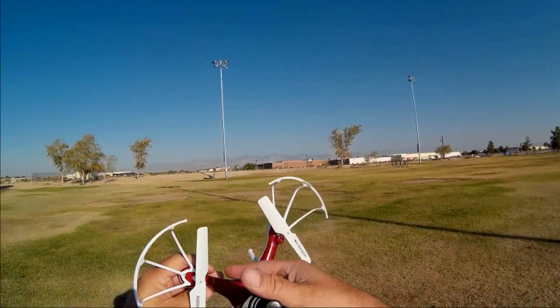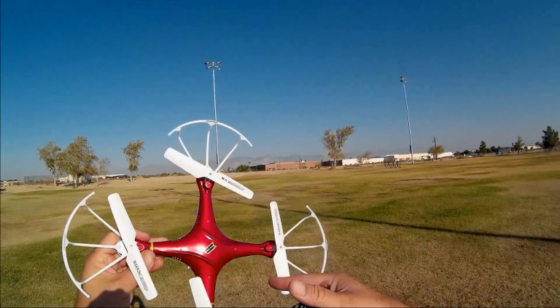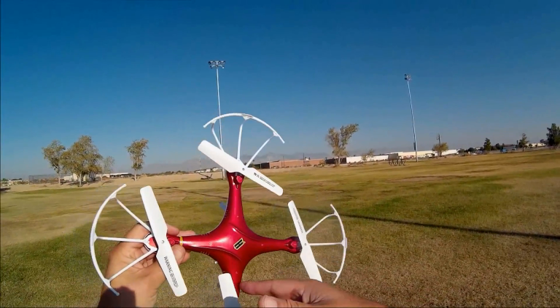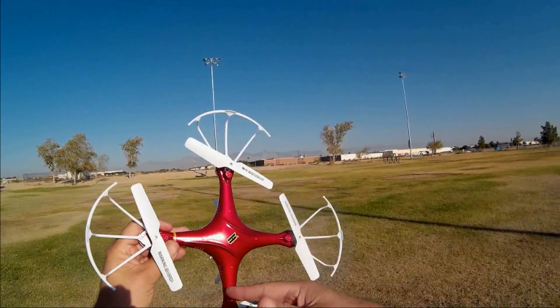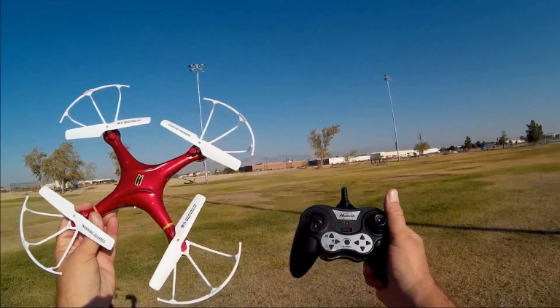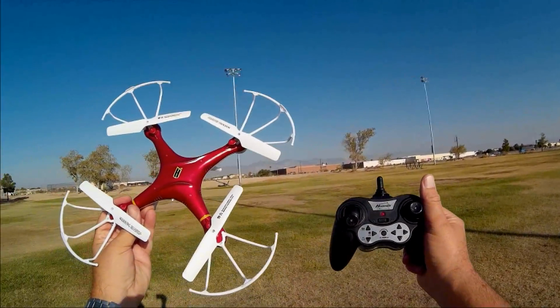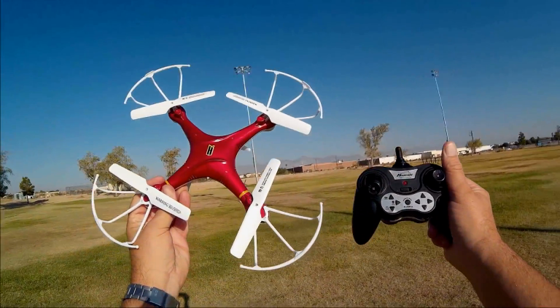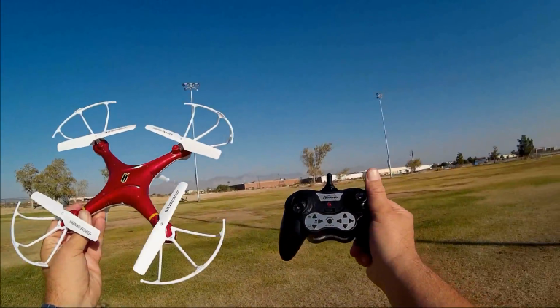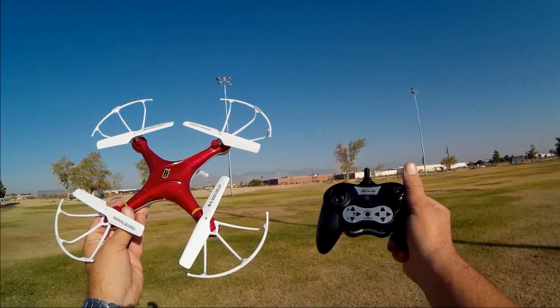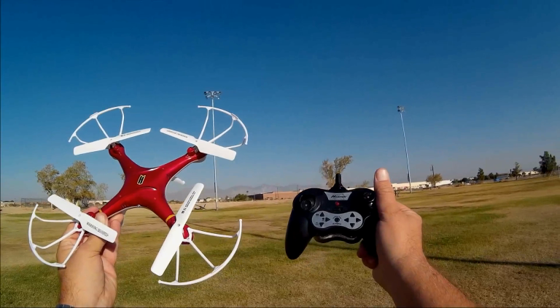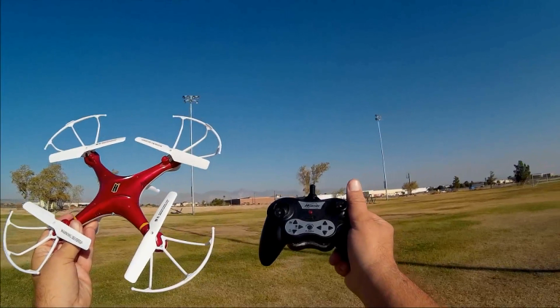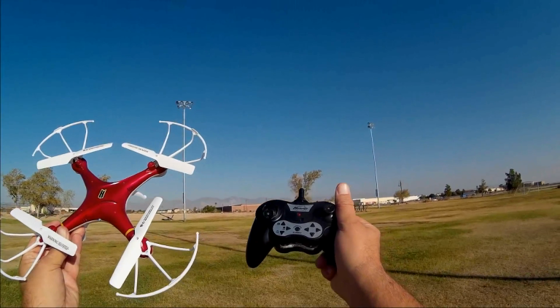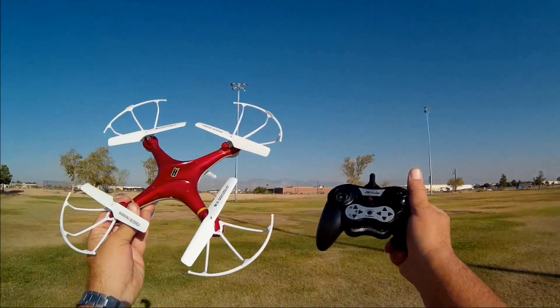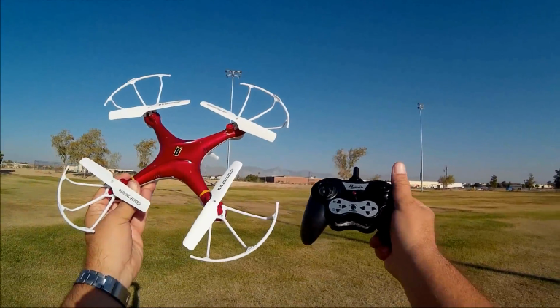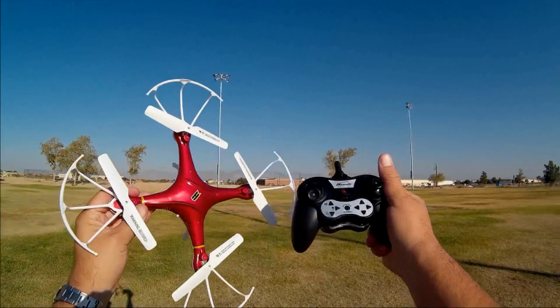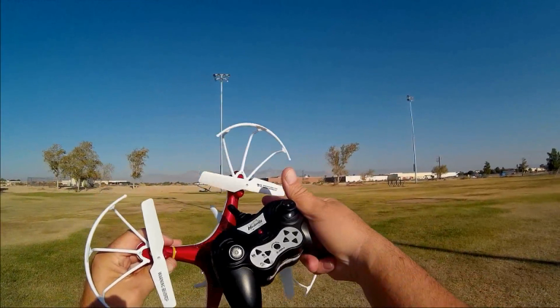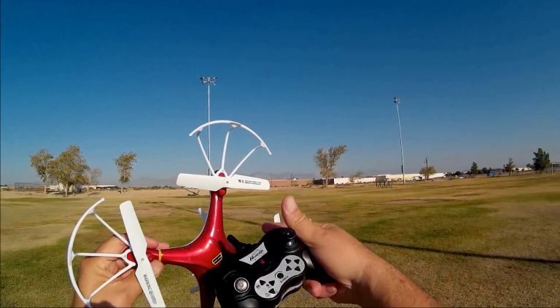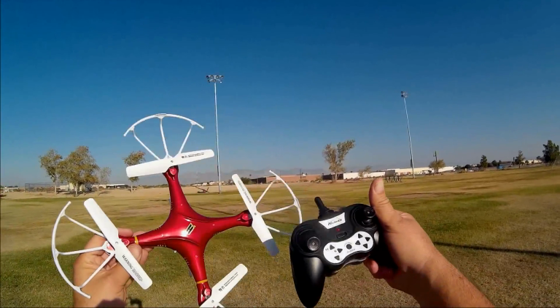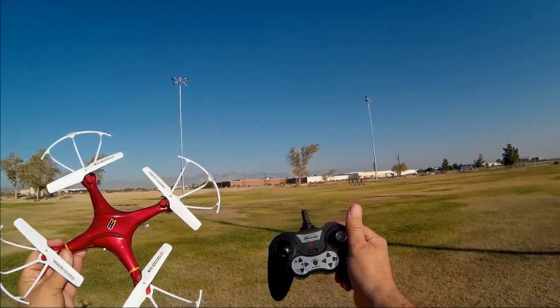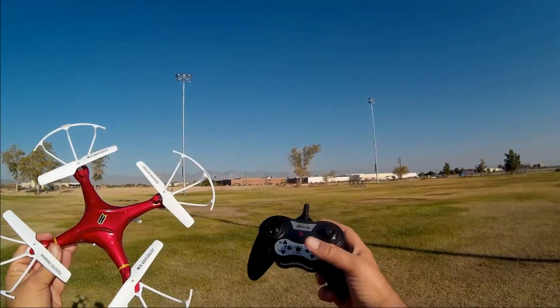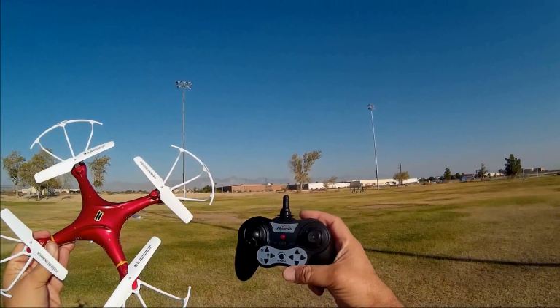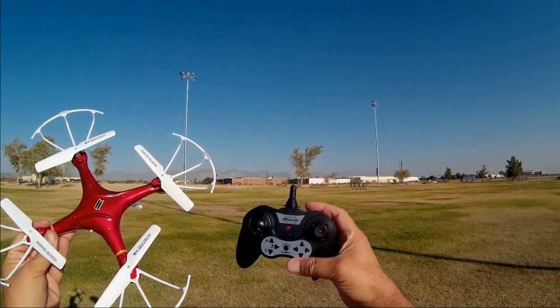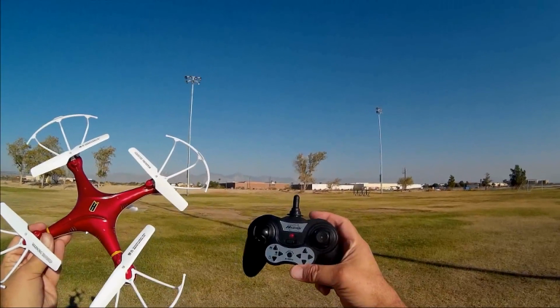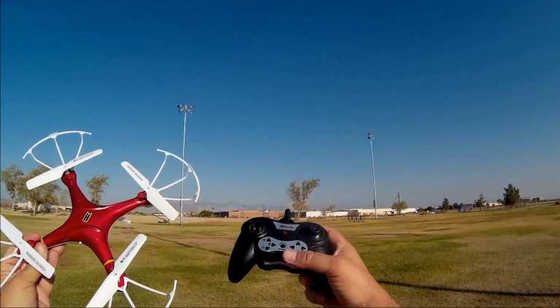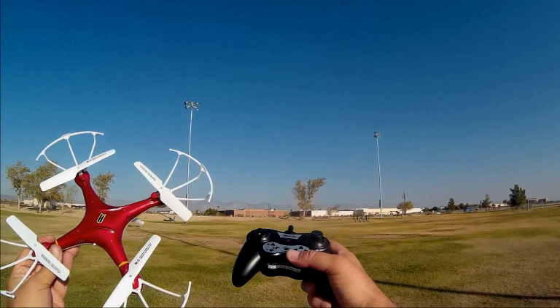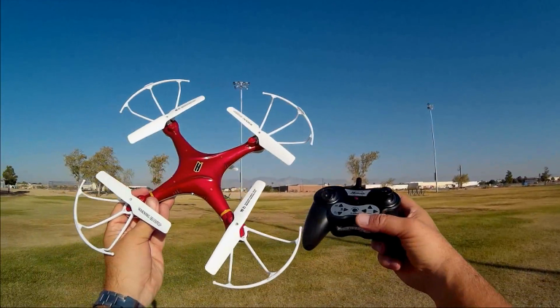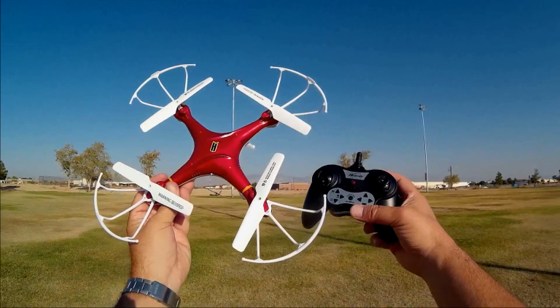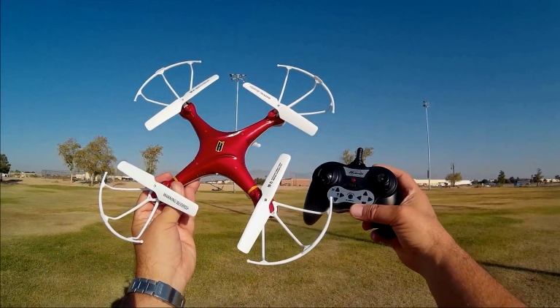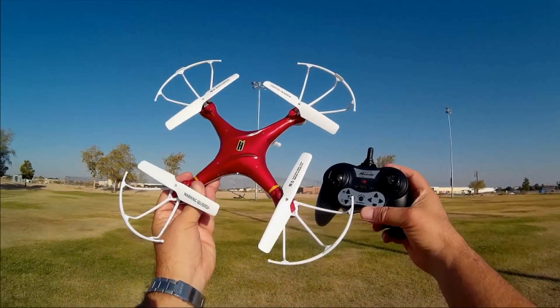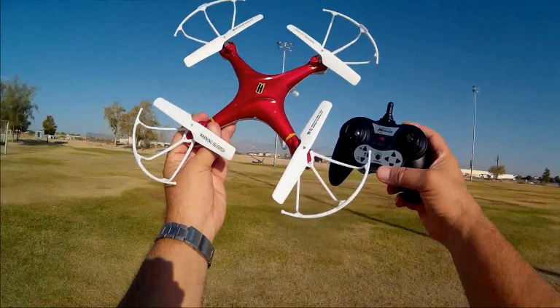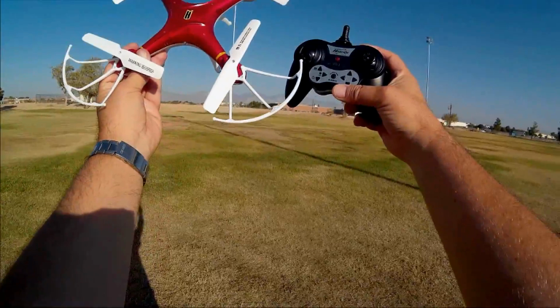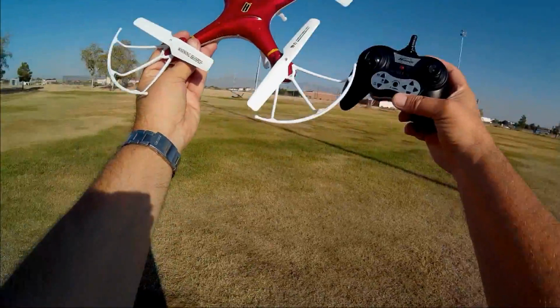Very stable flyer. Good for beginners. Enjoyed it. Huanqi — I can't pronounce it, folks, I'm sure a lot of people are going to correct me on that — 897B. Hope you enjoyed this flight. Quadcopter 101, signing out.